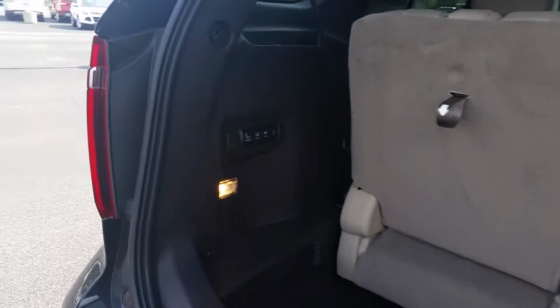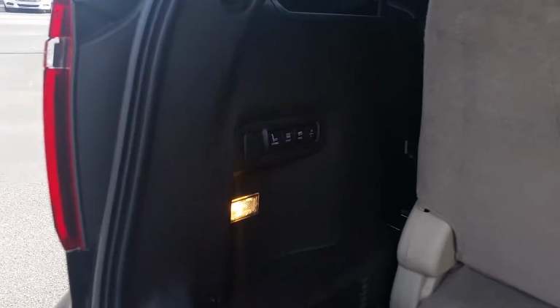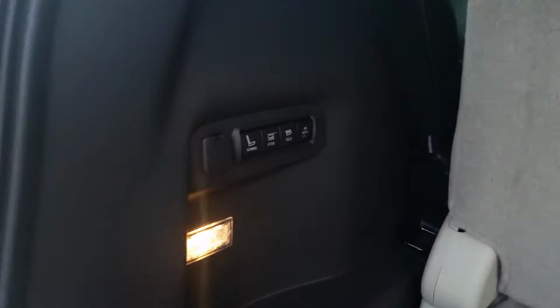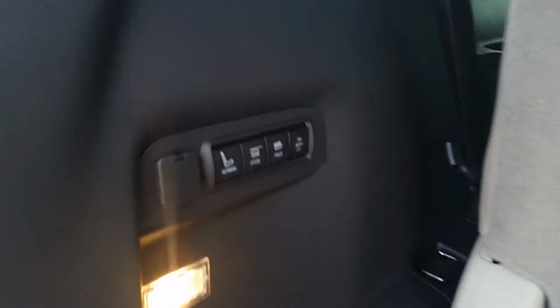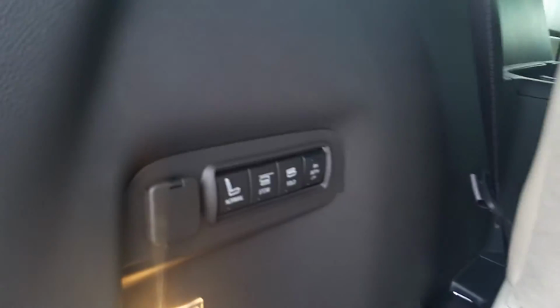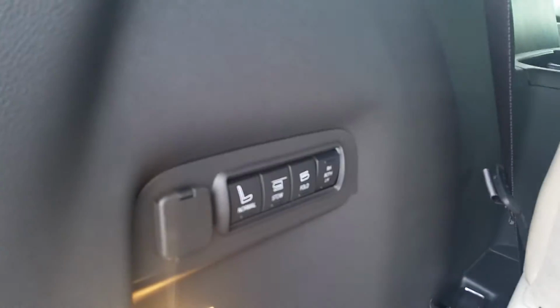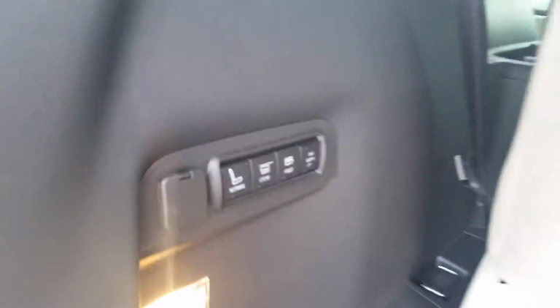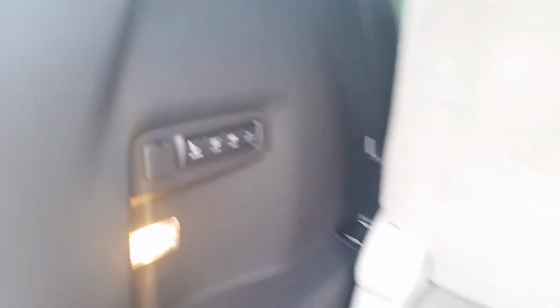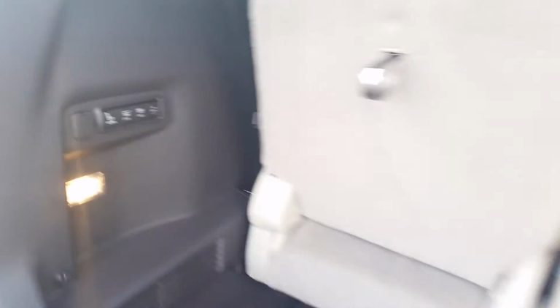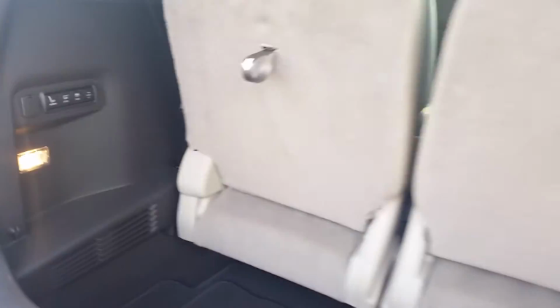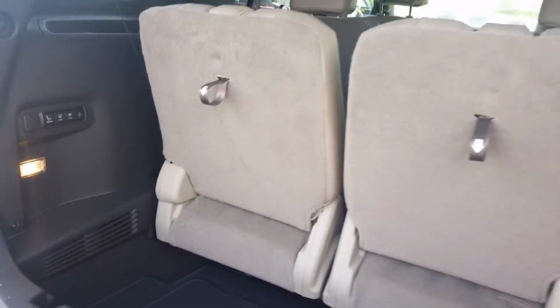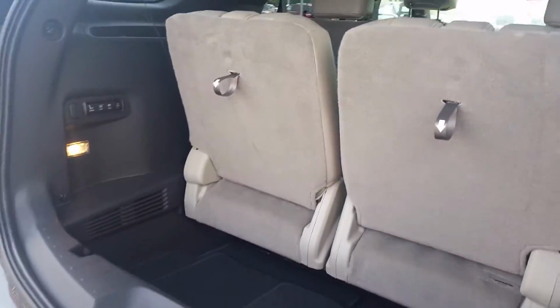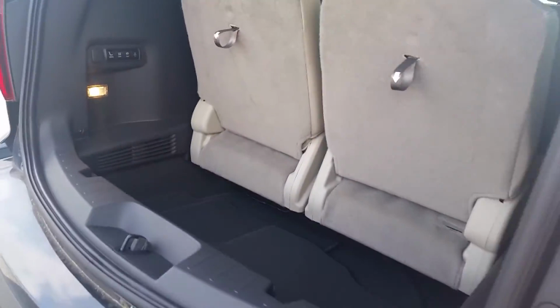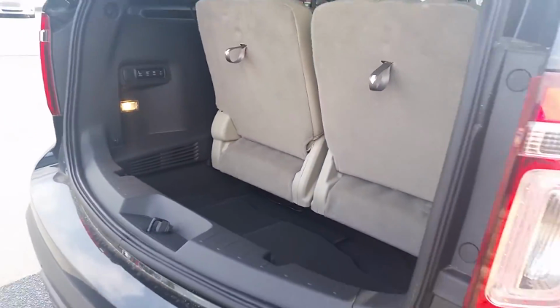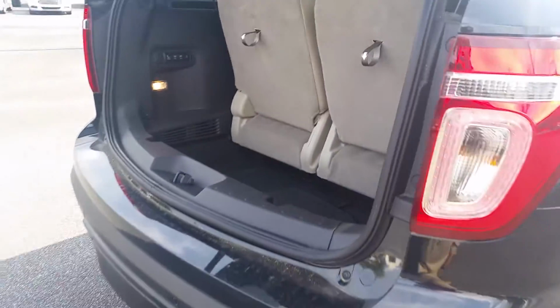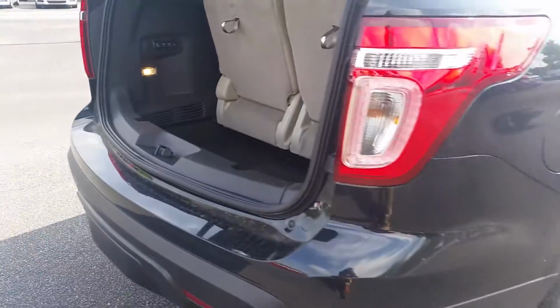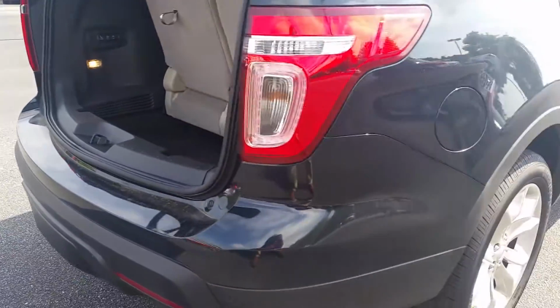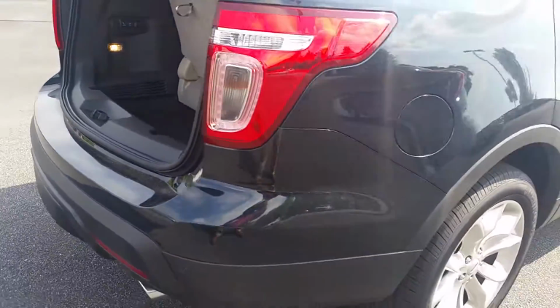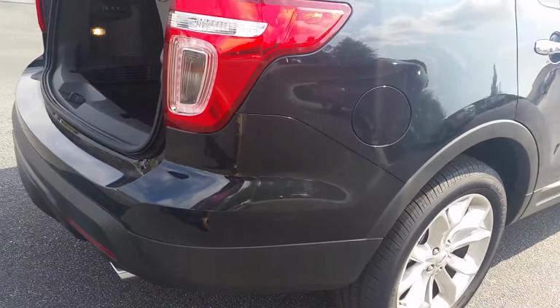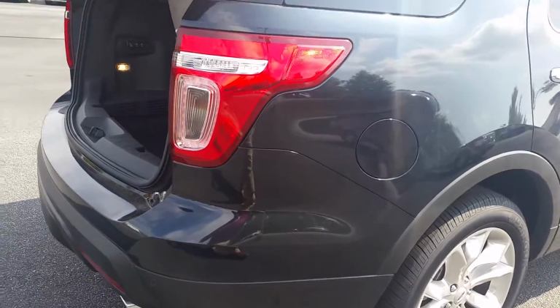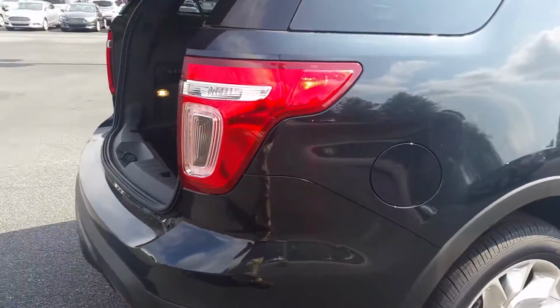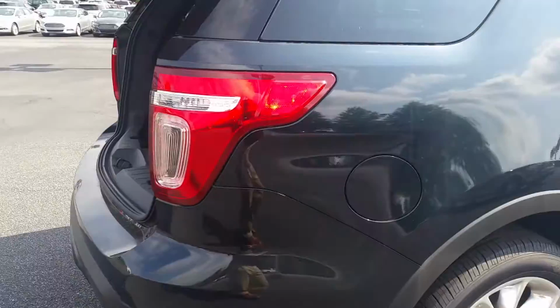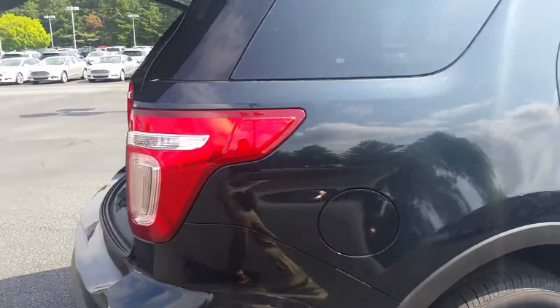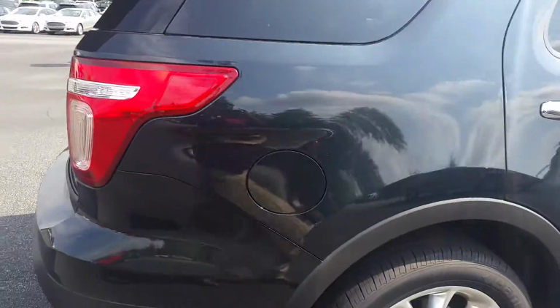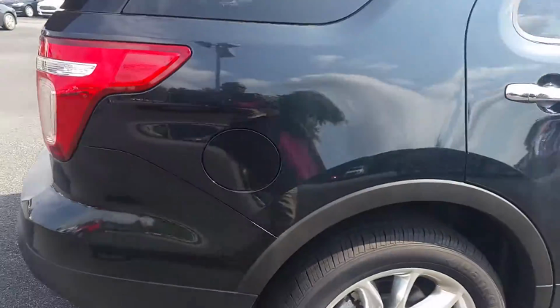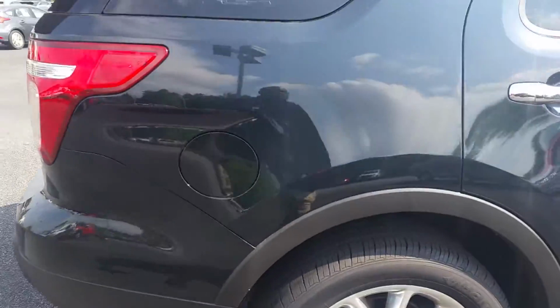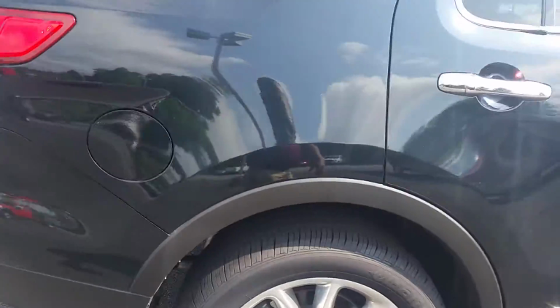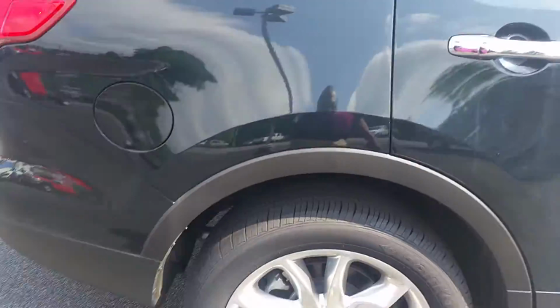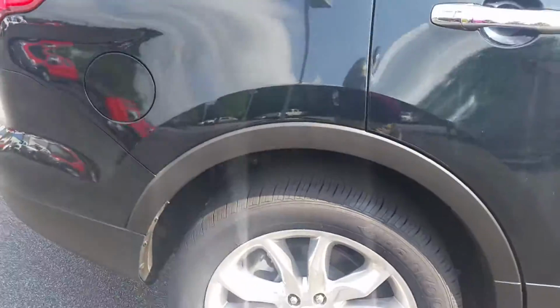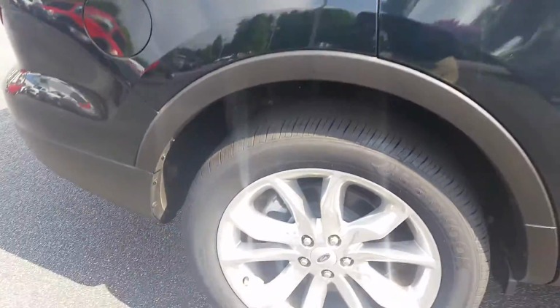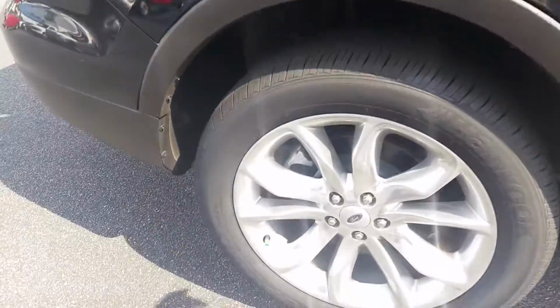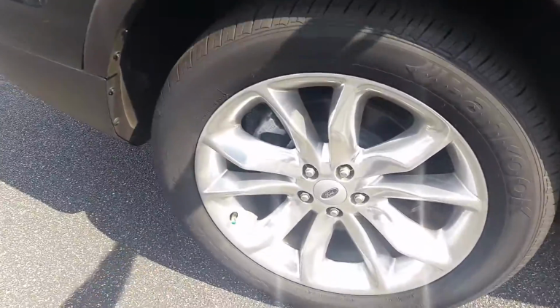Power fold third-row seating. It does have the medium light stone interior. Good little close look at the wheels there.